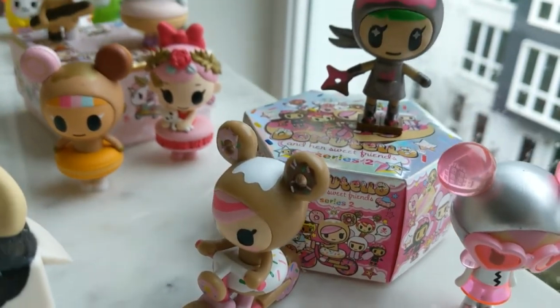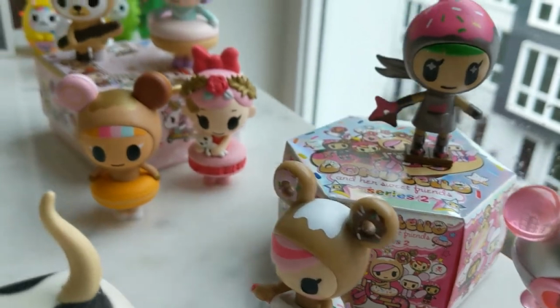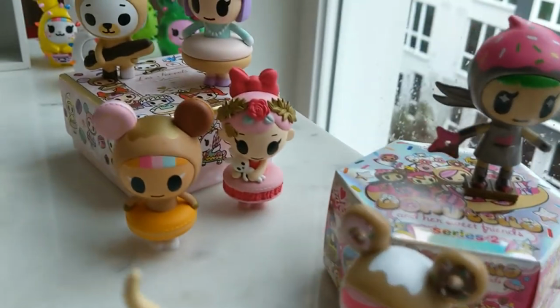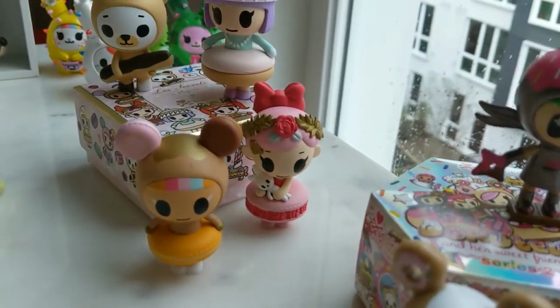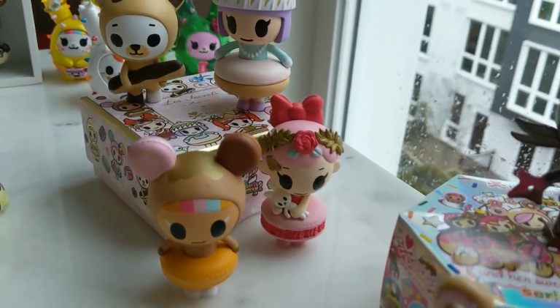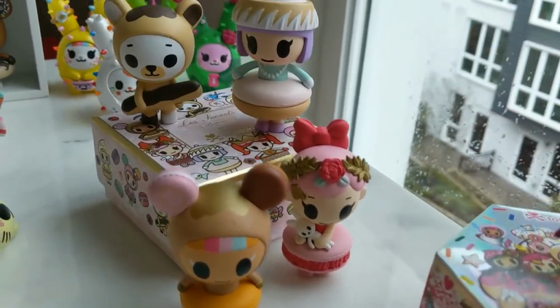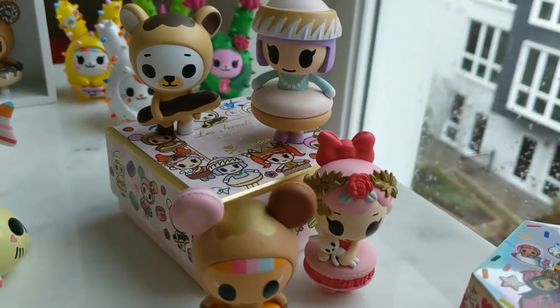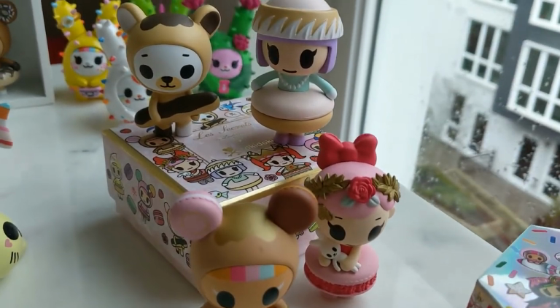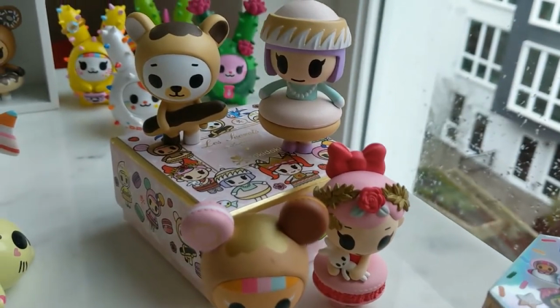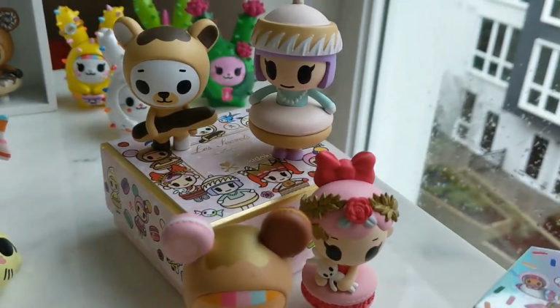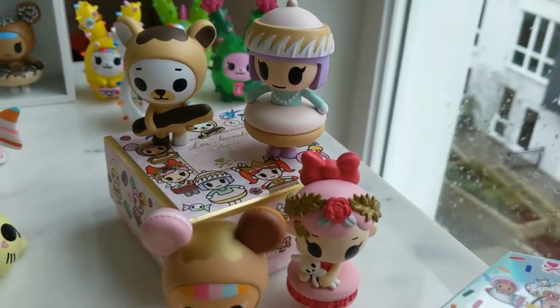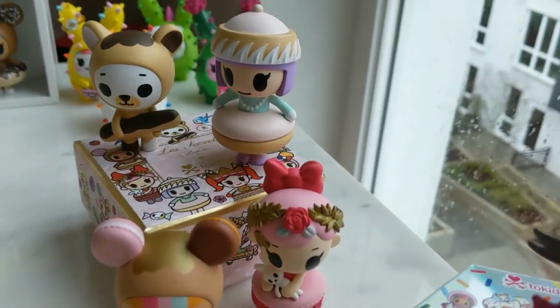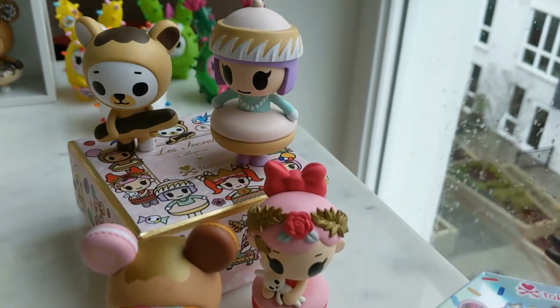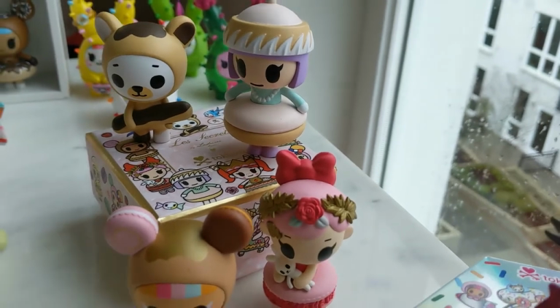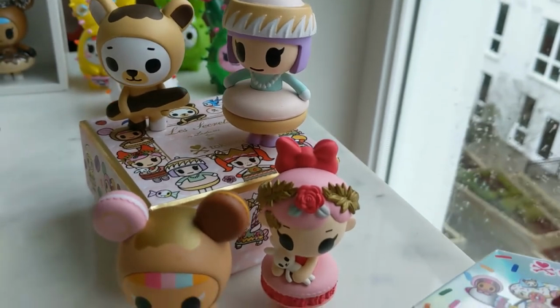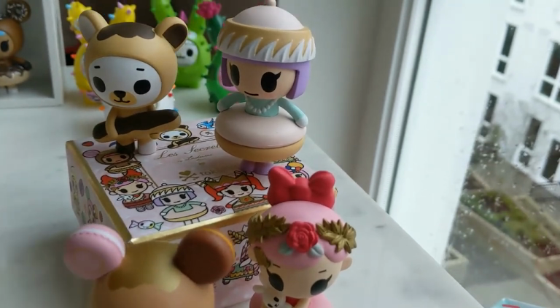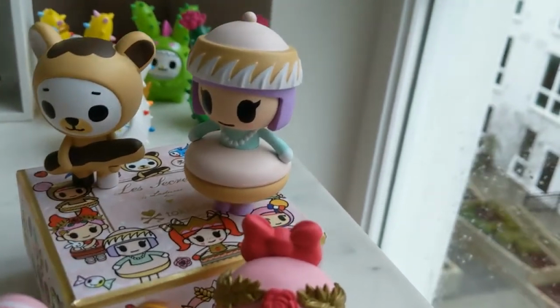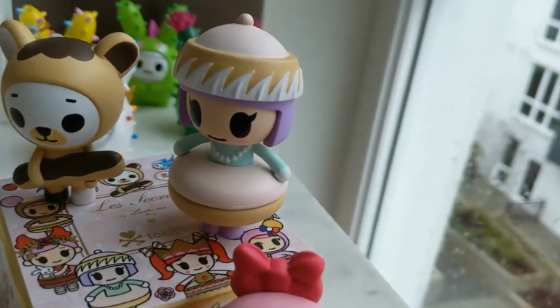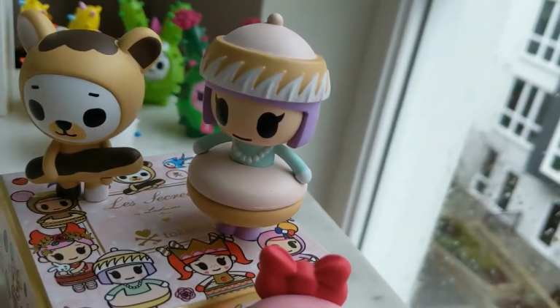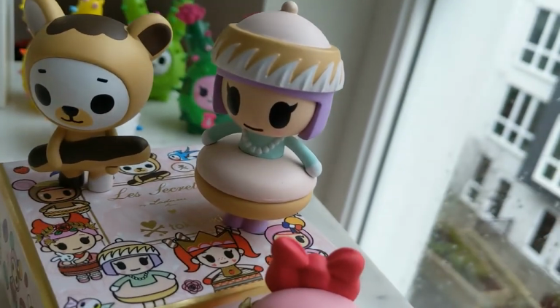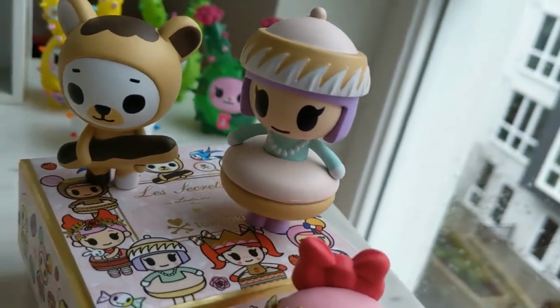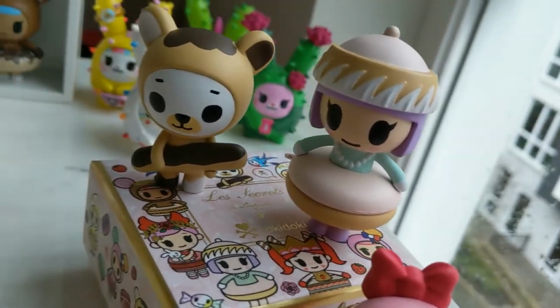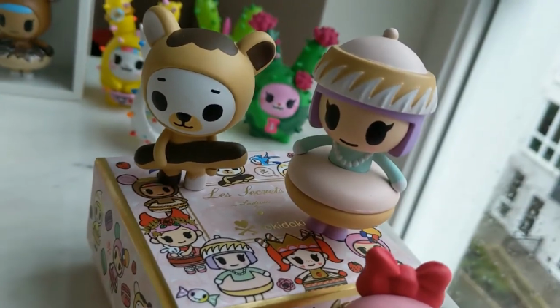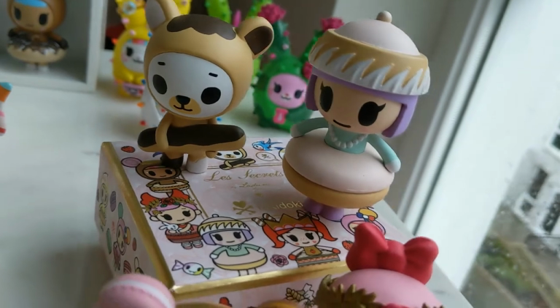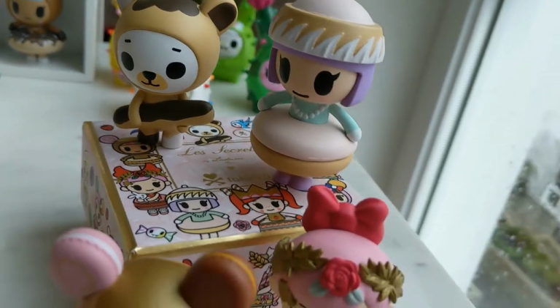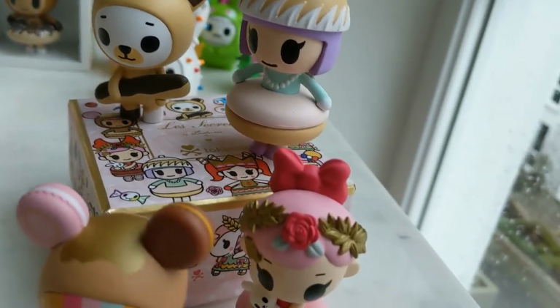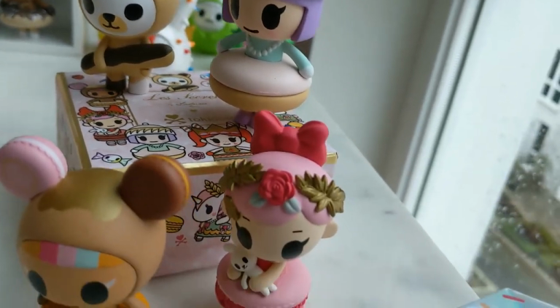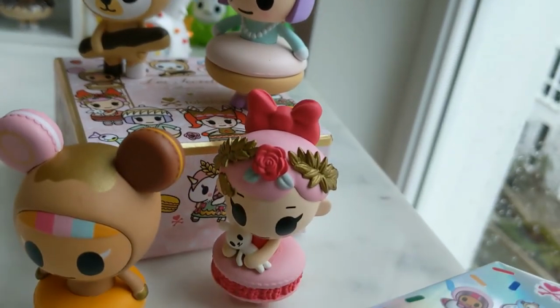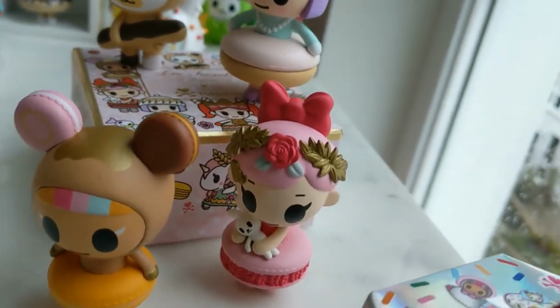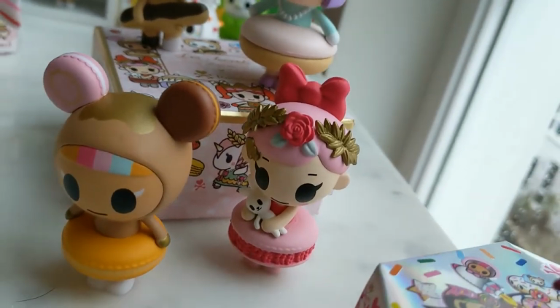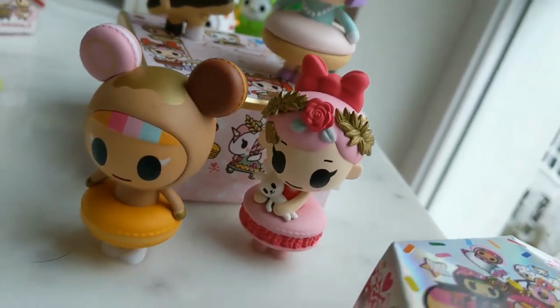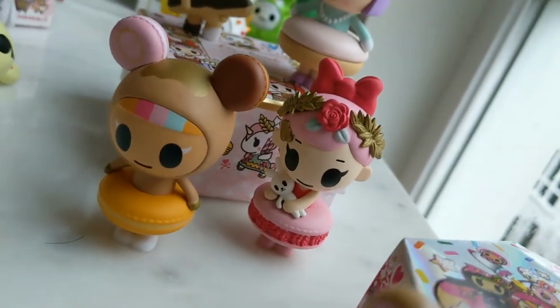The very next series I have is the Tokidoki and Lottery collaboration. At the top here we have Shoe Bell, Creamy Bear, Rose, and Choco Dove.